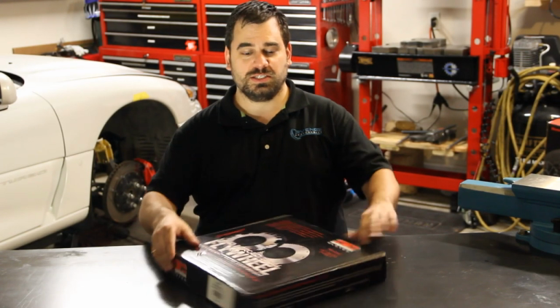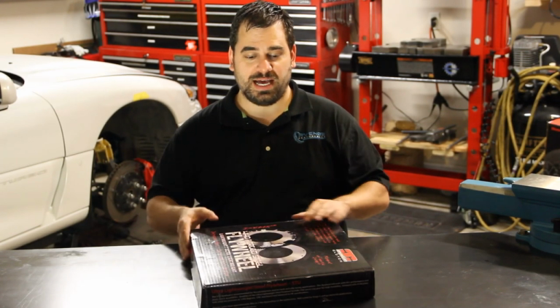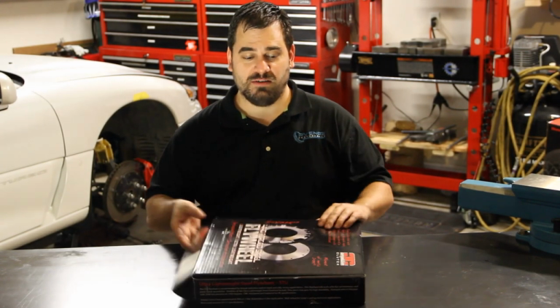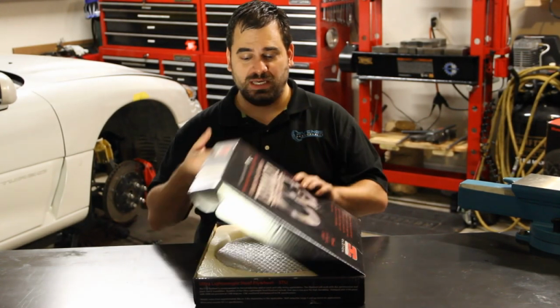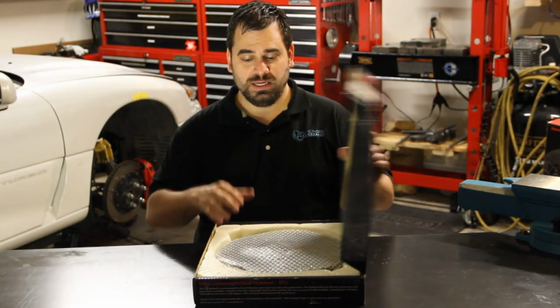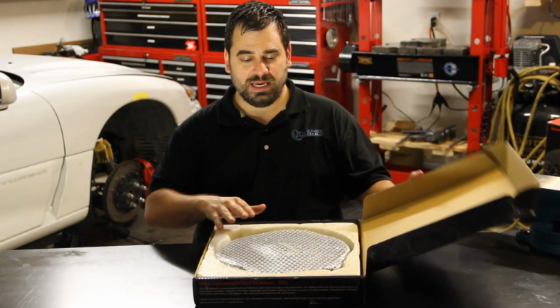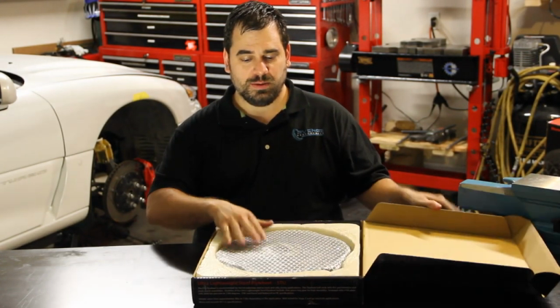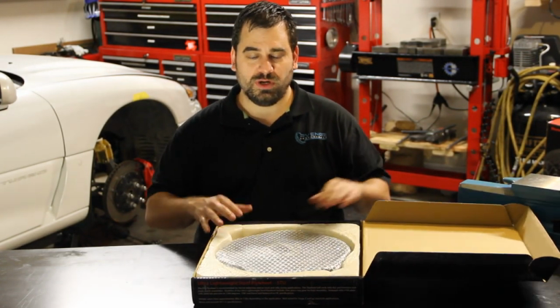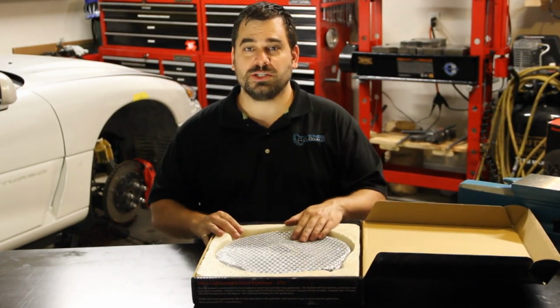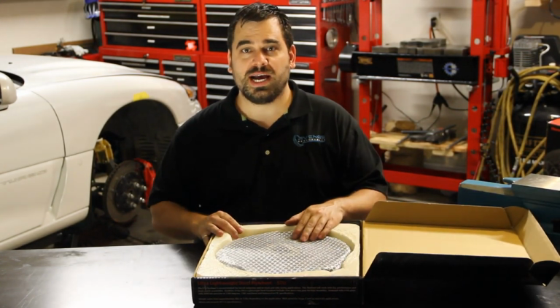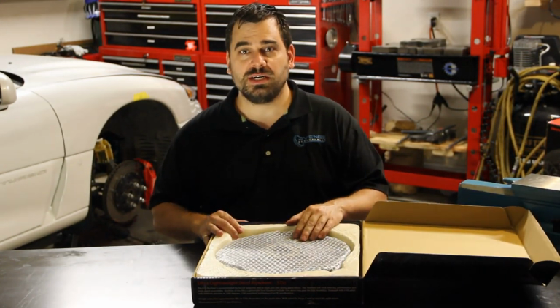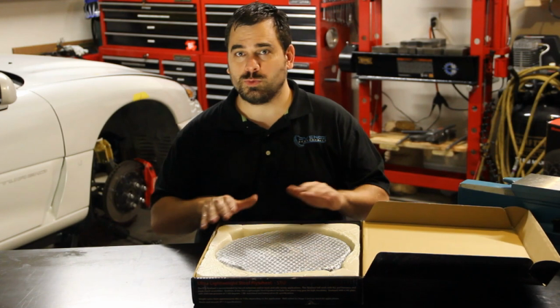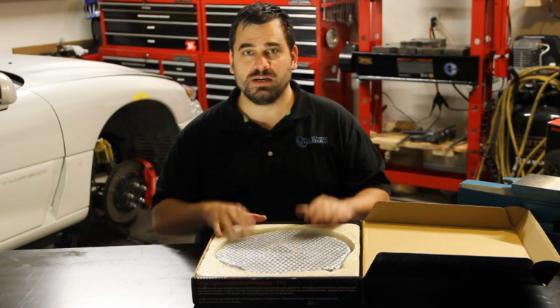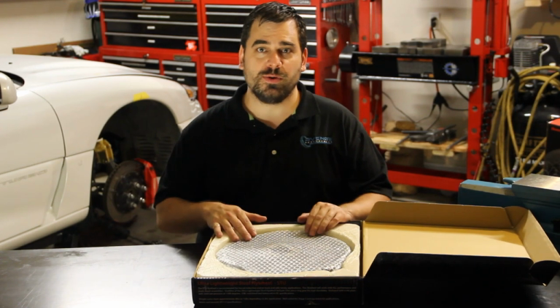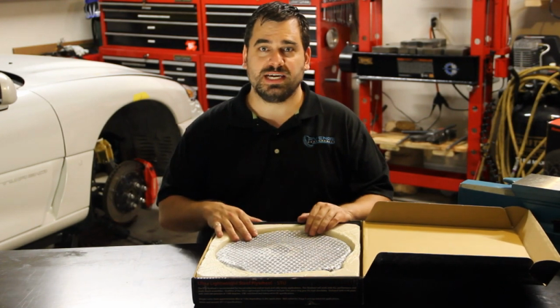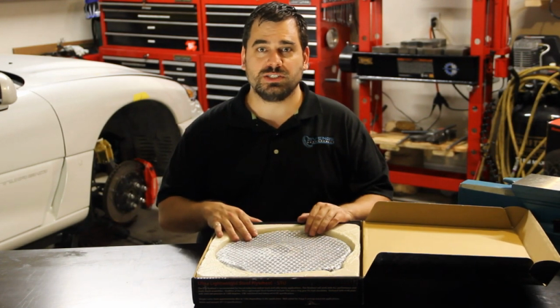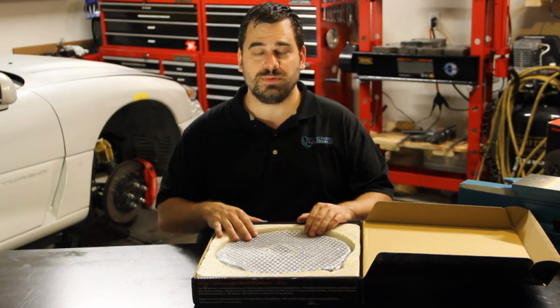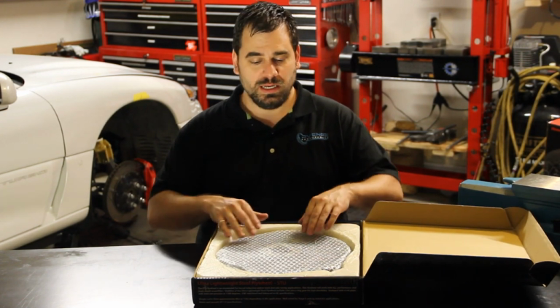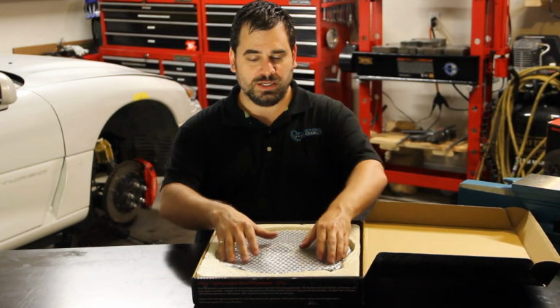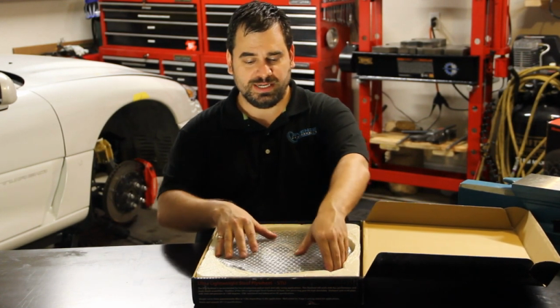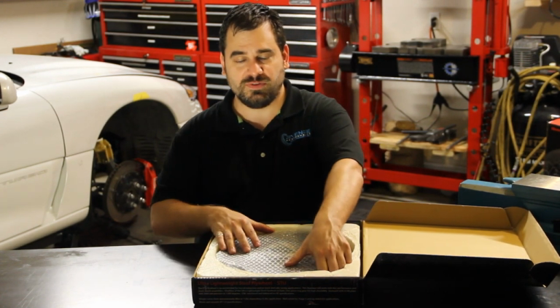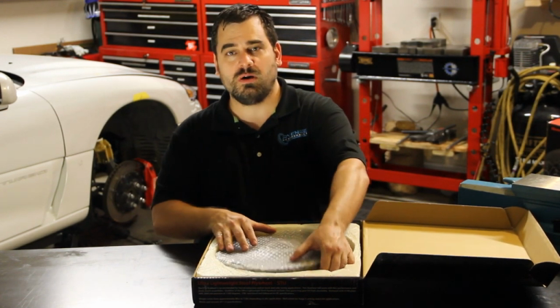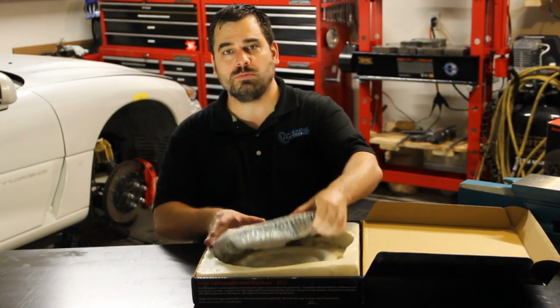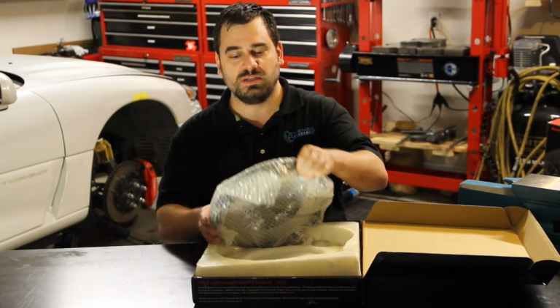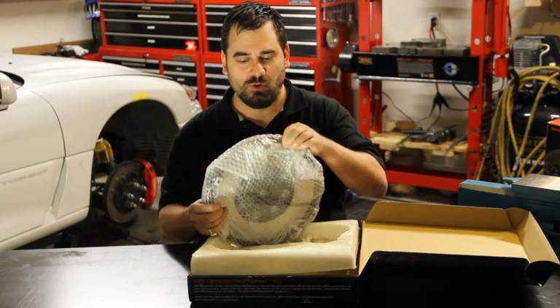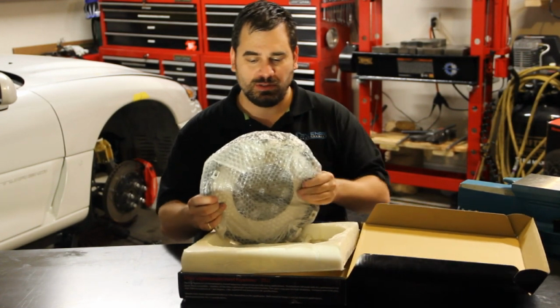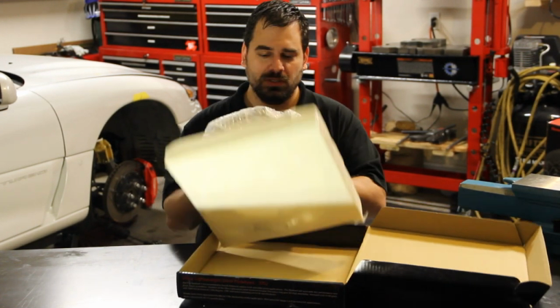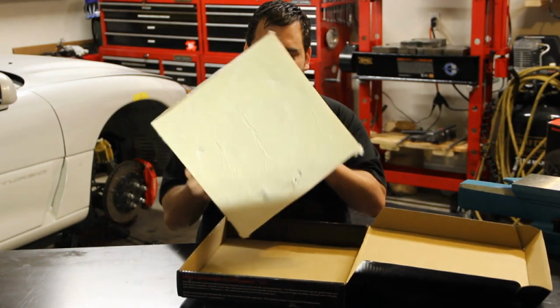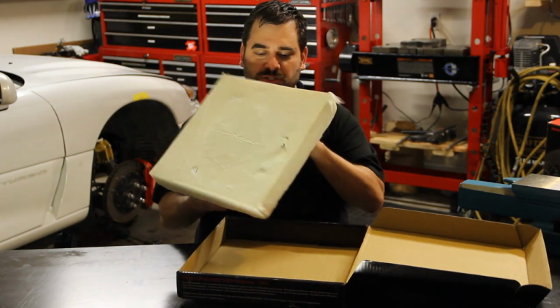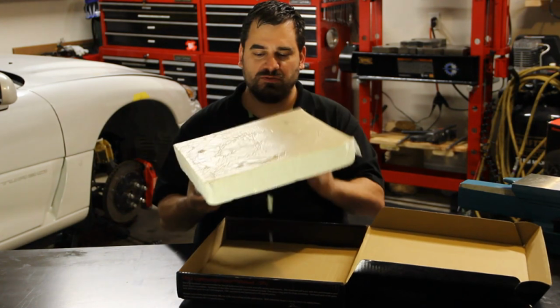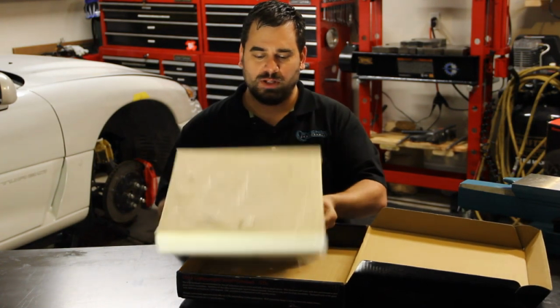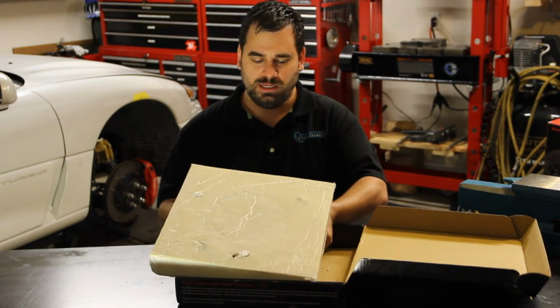This is obviously a pretty secure package — you don't have to worry about your flywheel getting damaged in shipment. You can see here it's very well molded and formed. Let me get the steel flywheel out here.